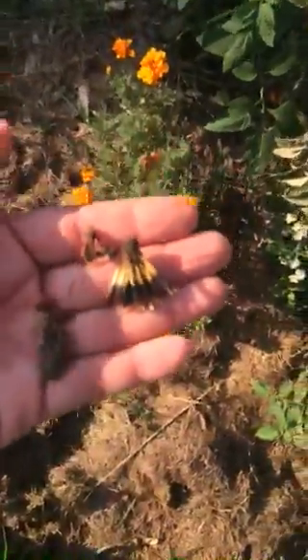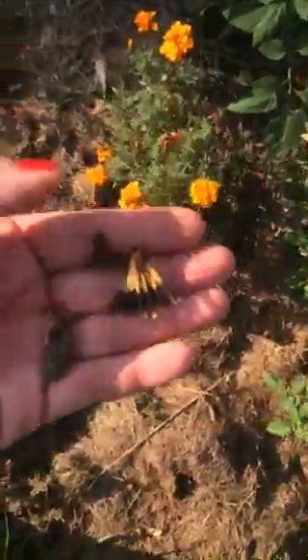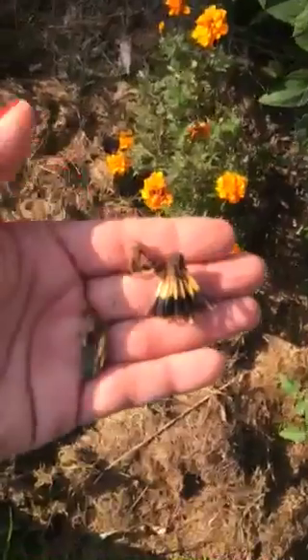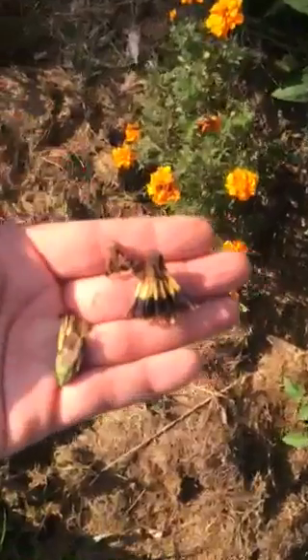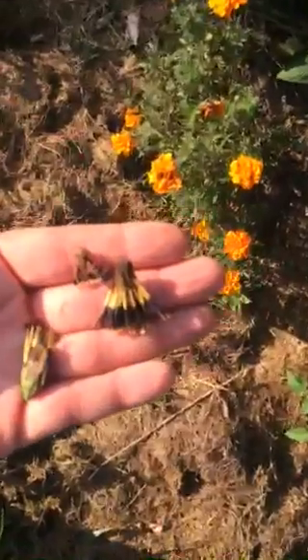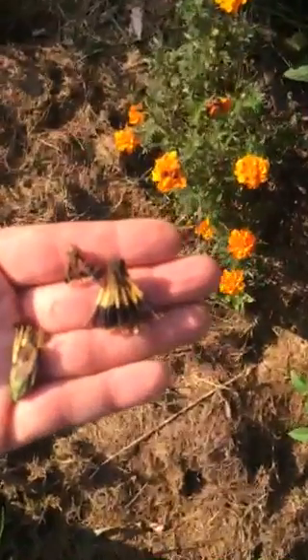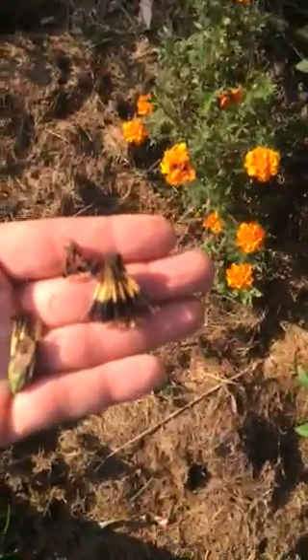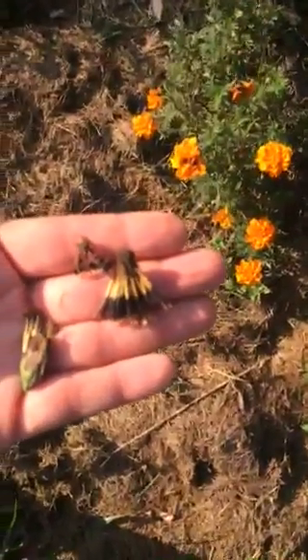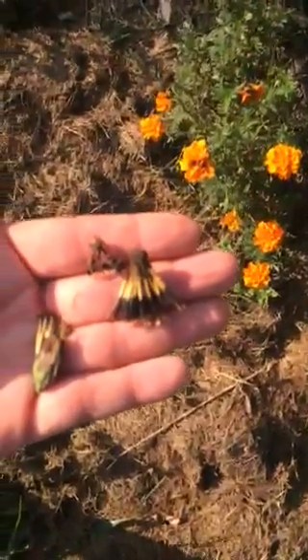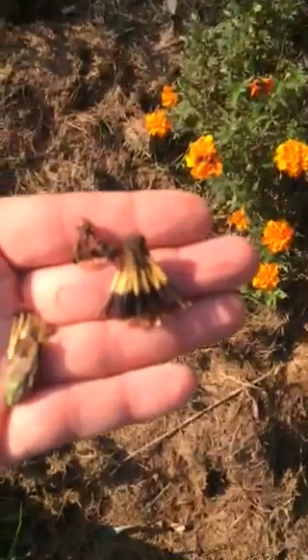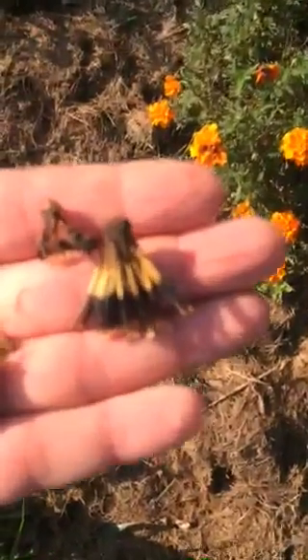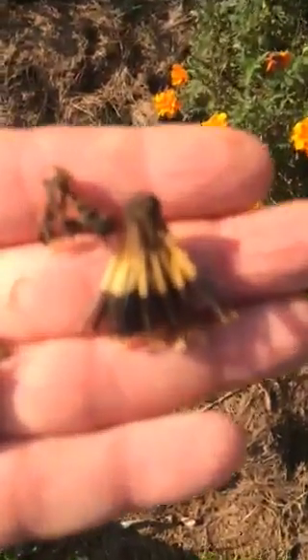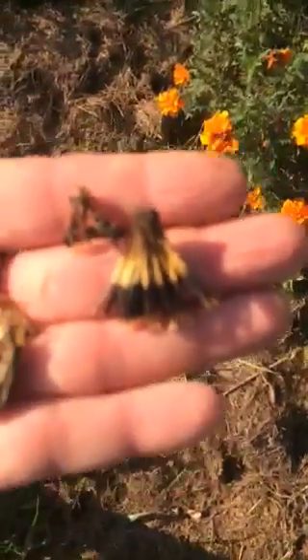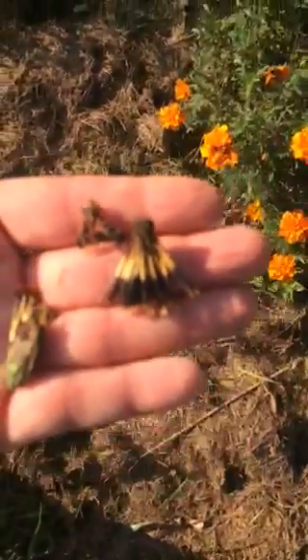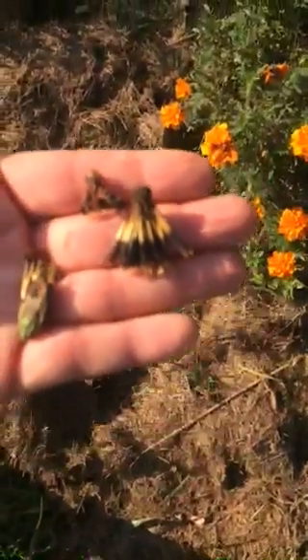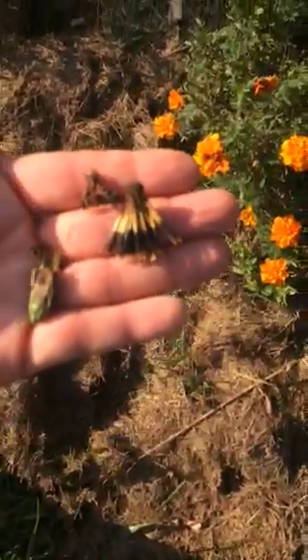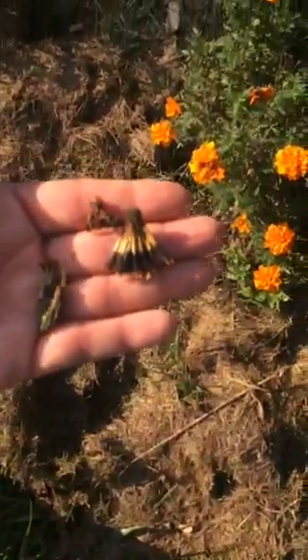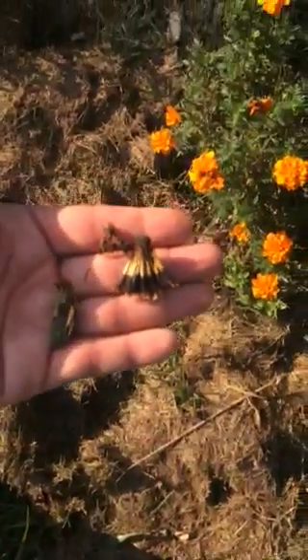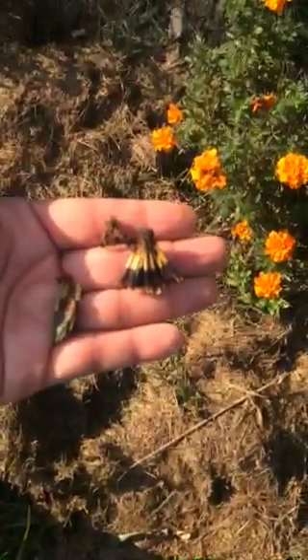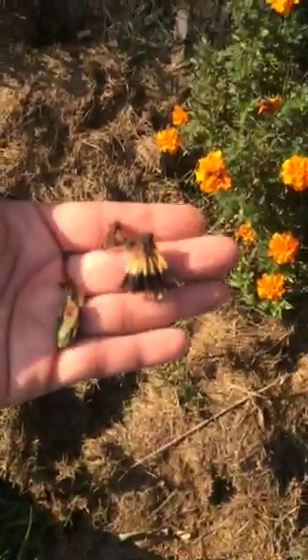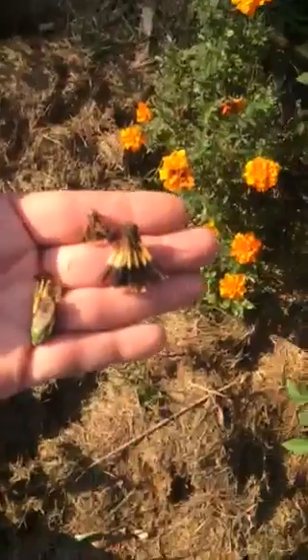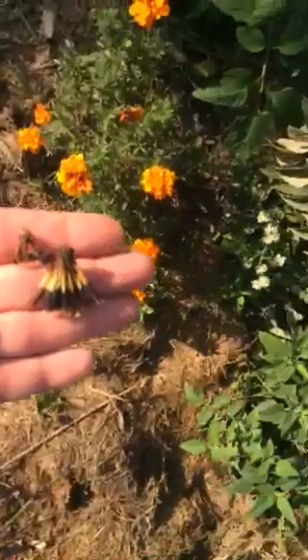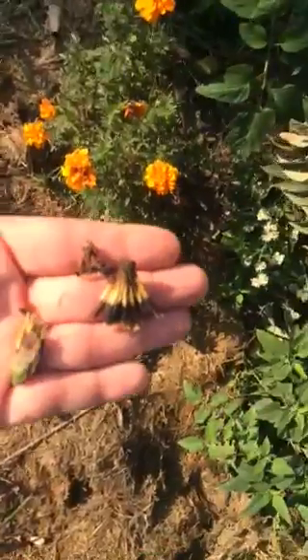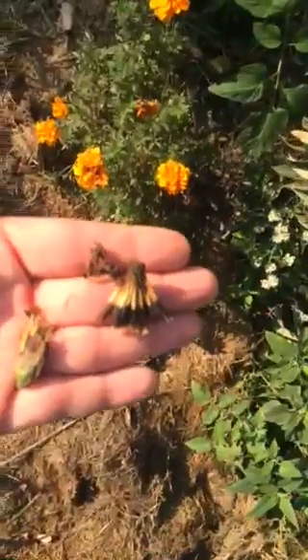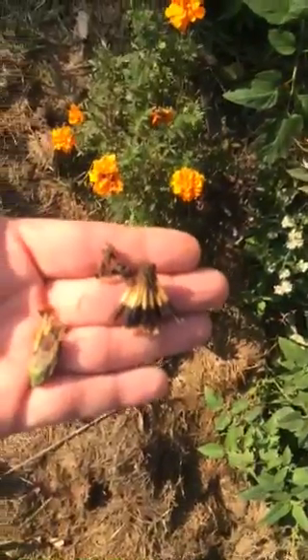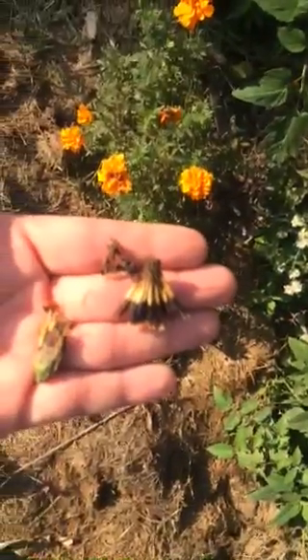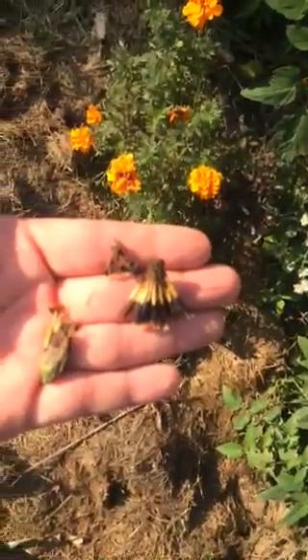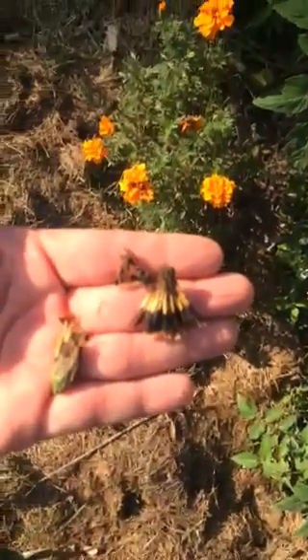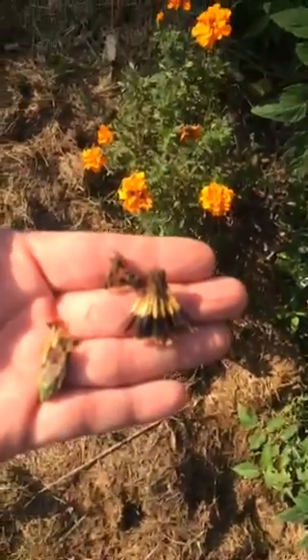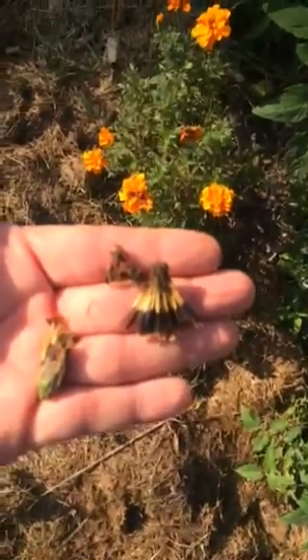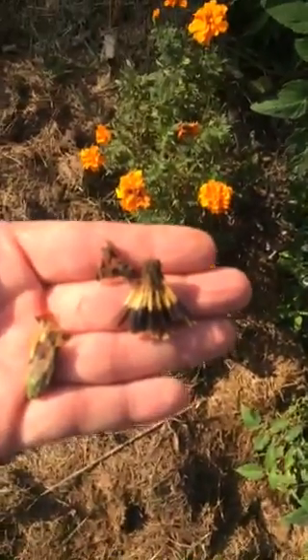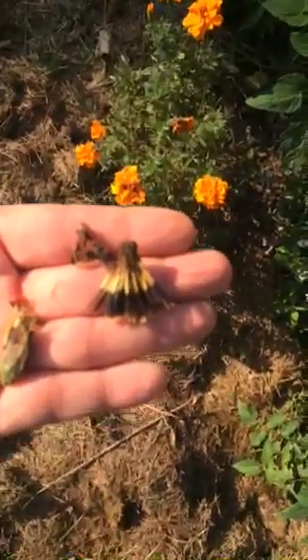And they grow wonderfully. They blossom all season long, and they repel insects naturally — except for the good ones.